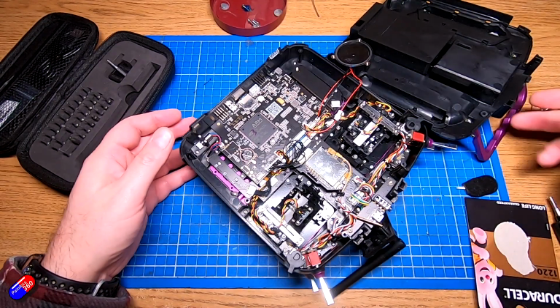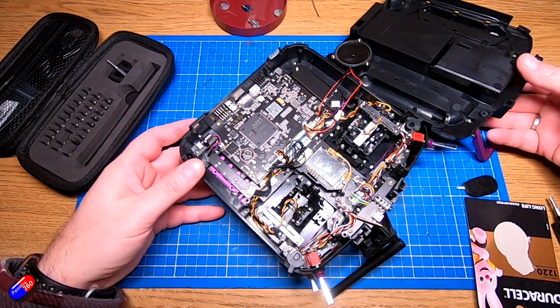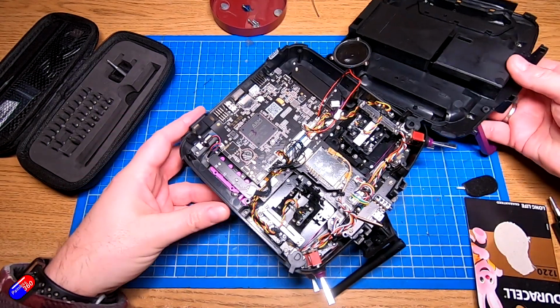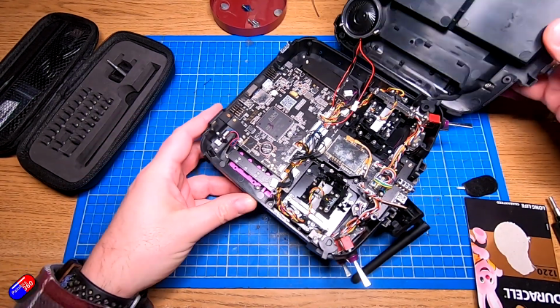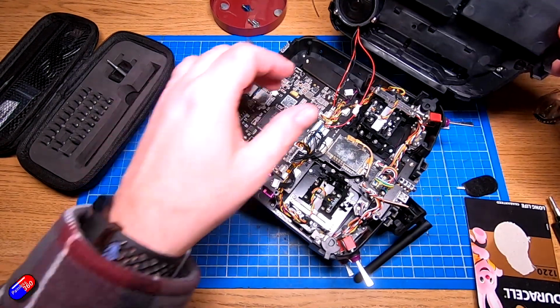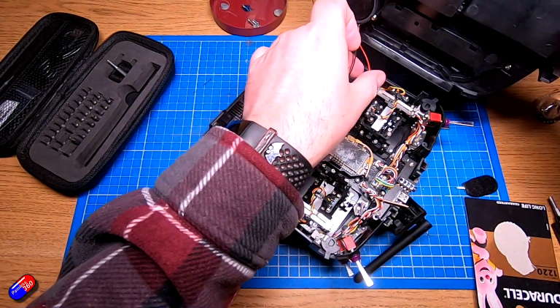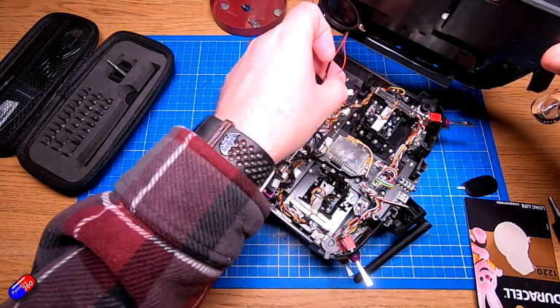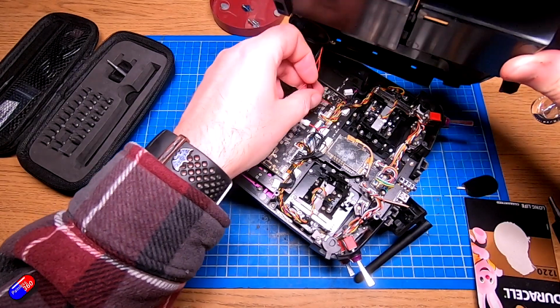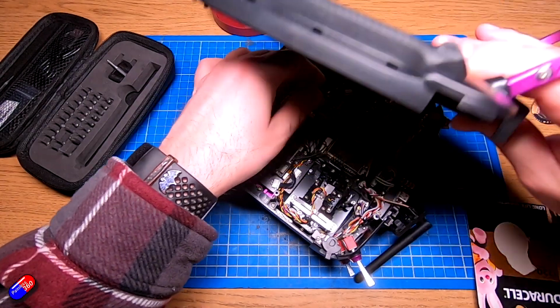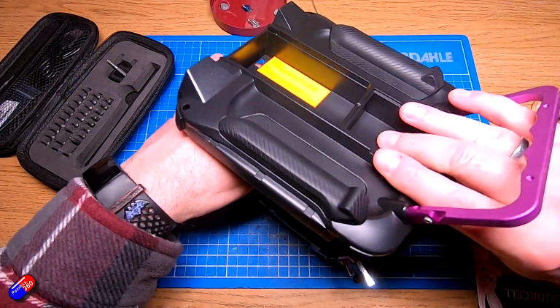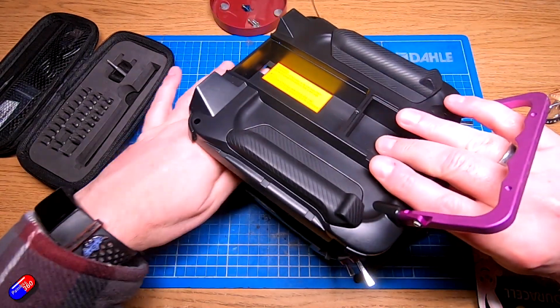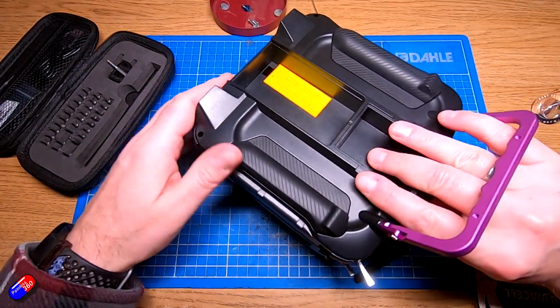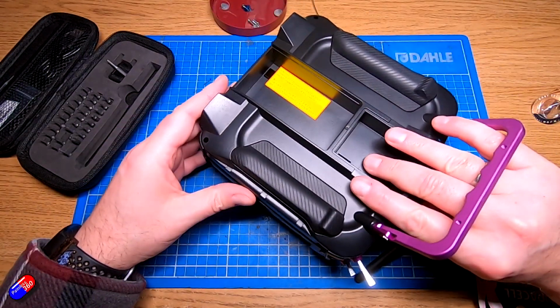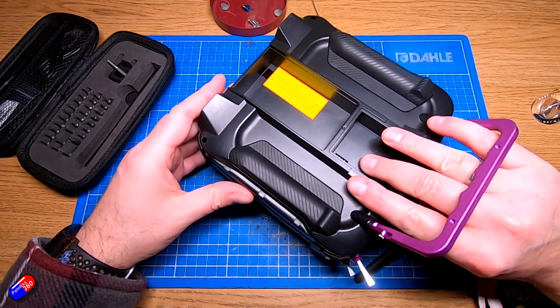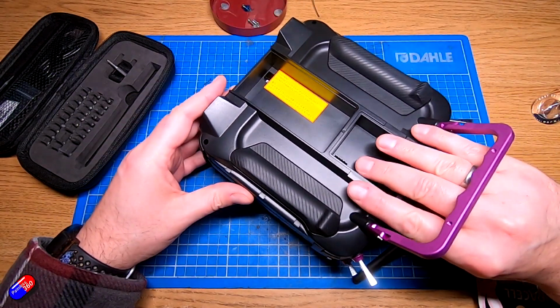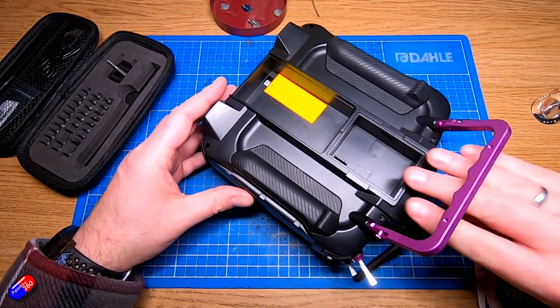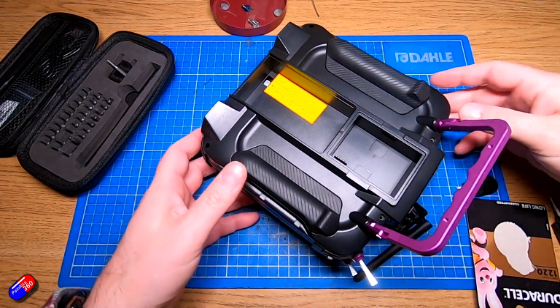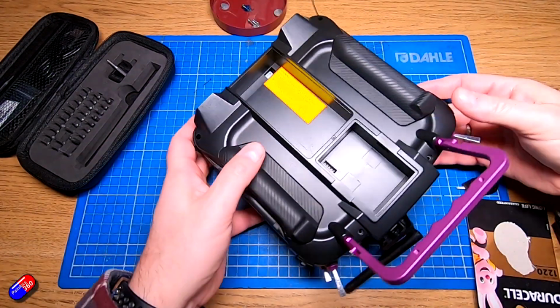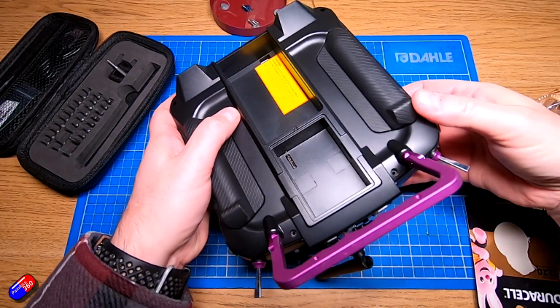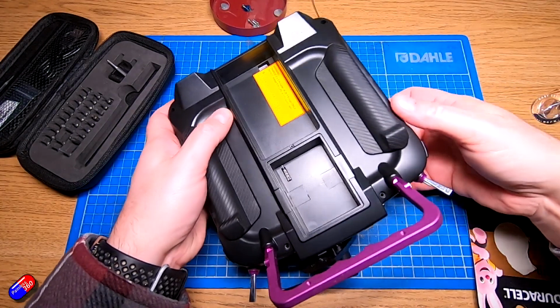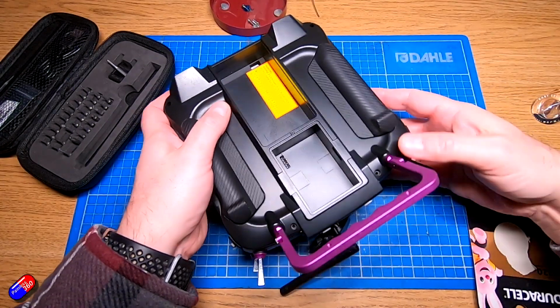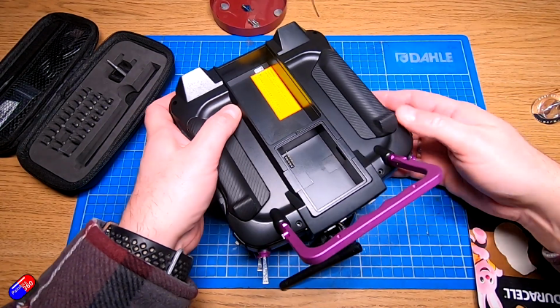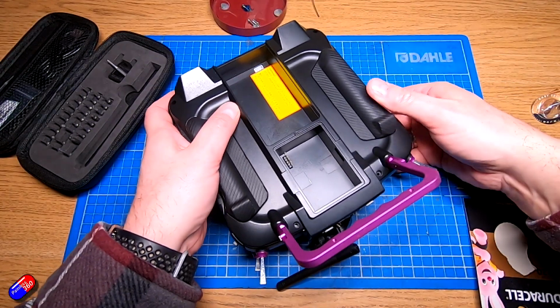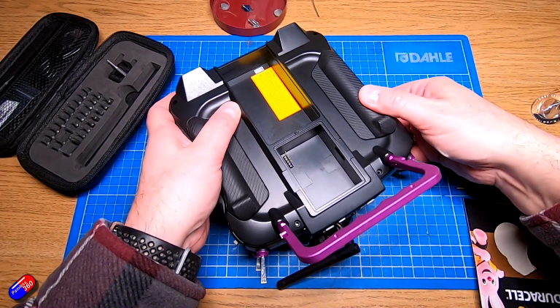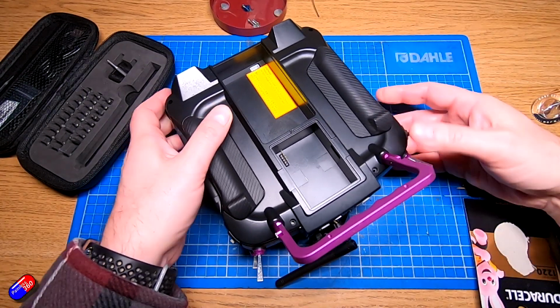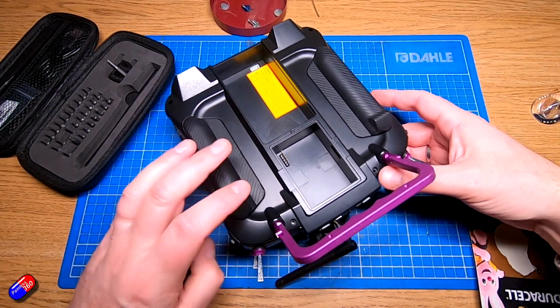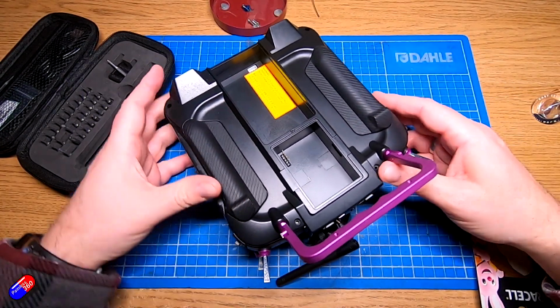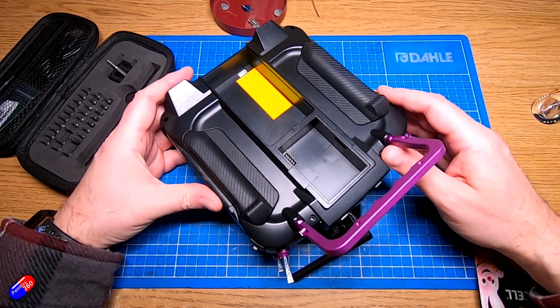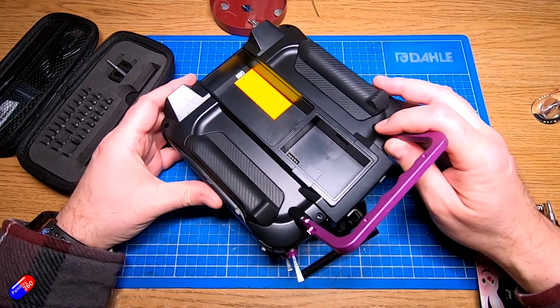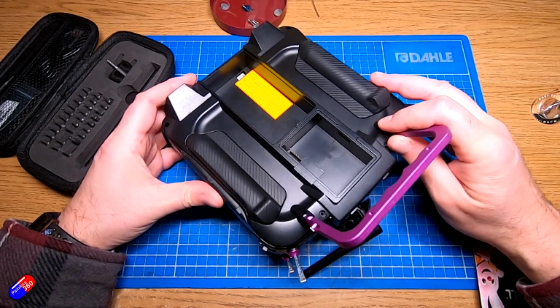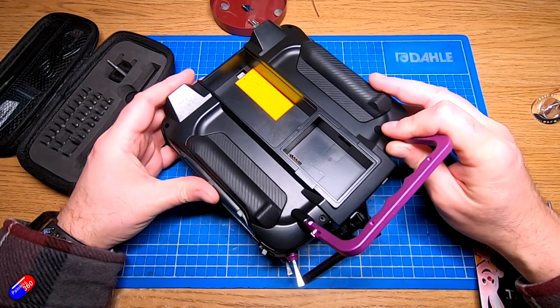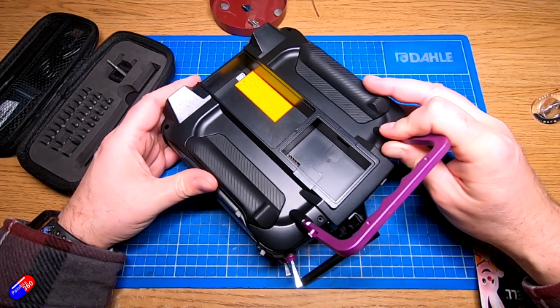Once you've done that, it's just a case of putting it all back together how it was. Replace the back part of the clamshell, making sure you're not catching any wires and that all of the pins that go into the JR bay at the back are threading through correctly. Confirm it's all seating okay — if there's any fighting or it doesn't sit properly, then stop.